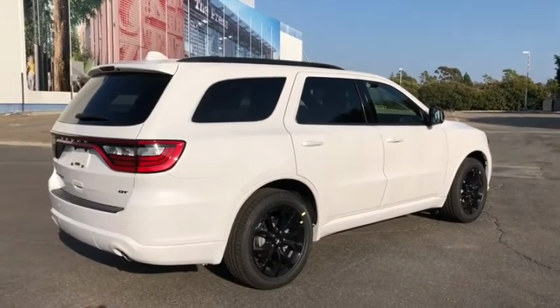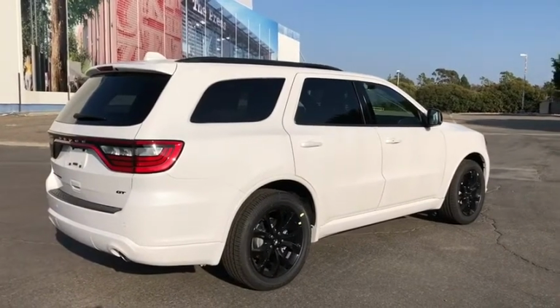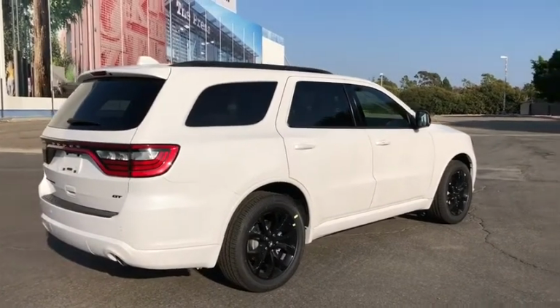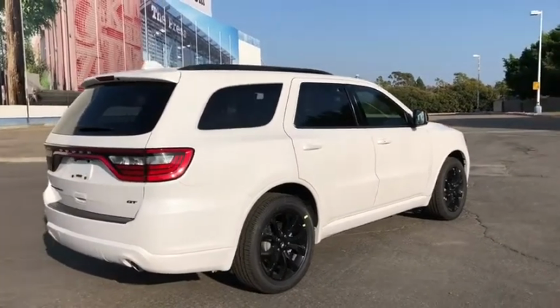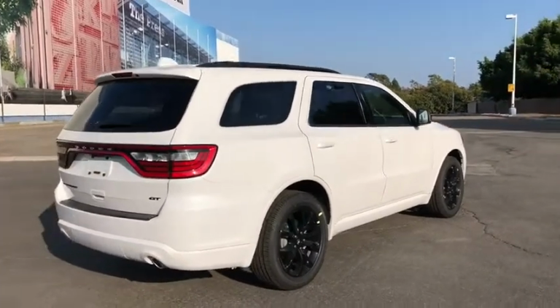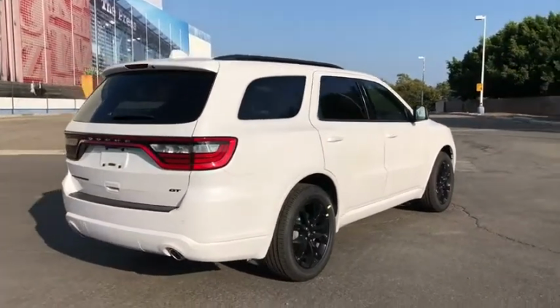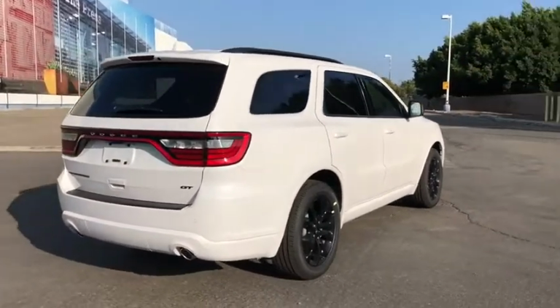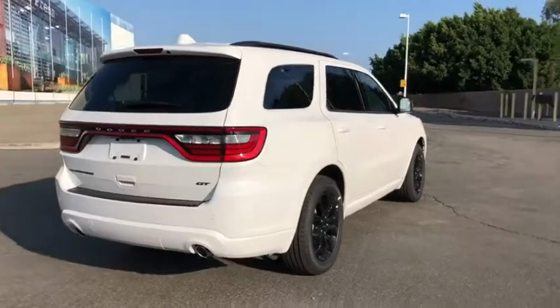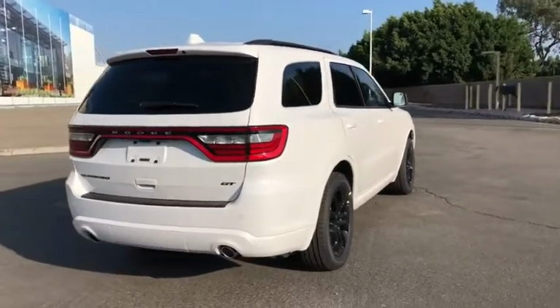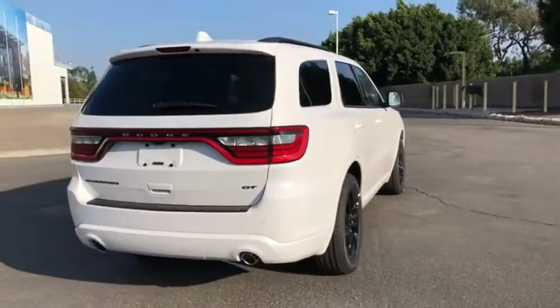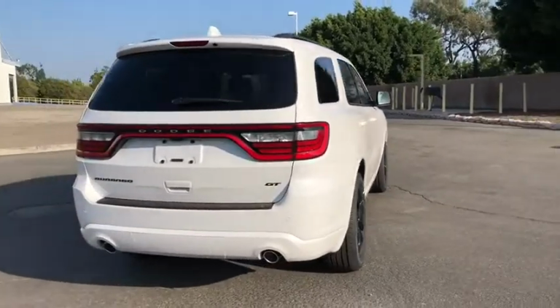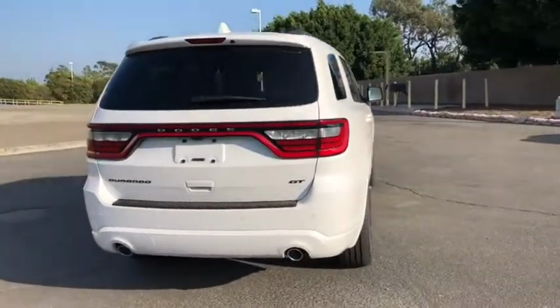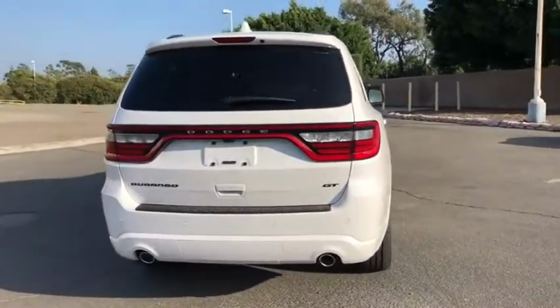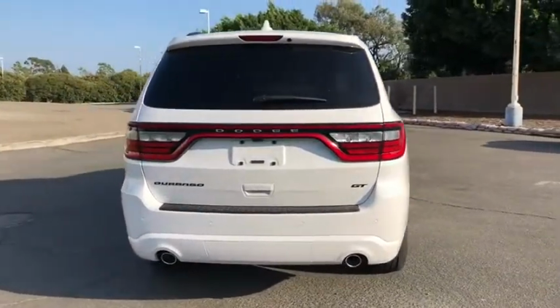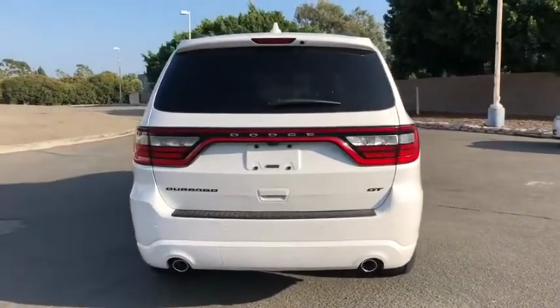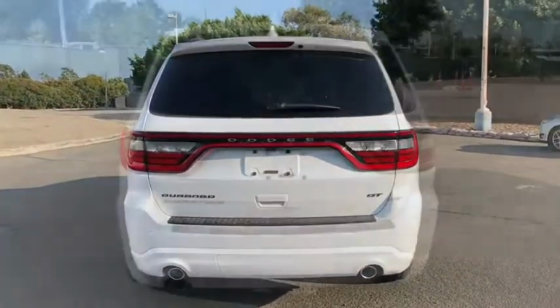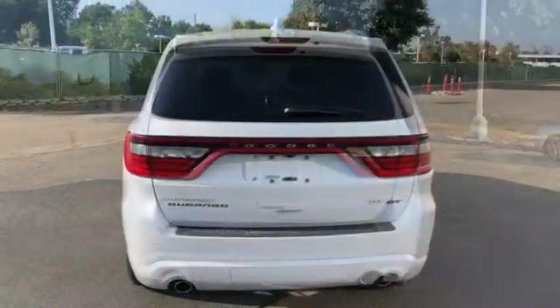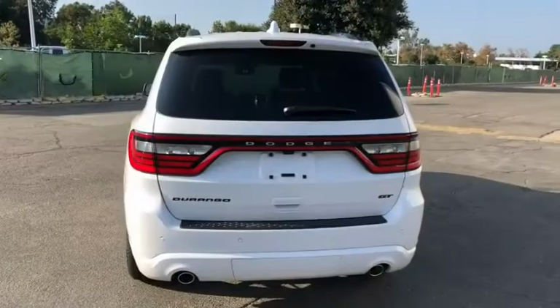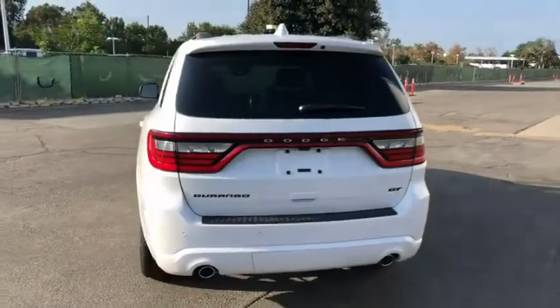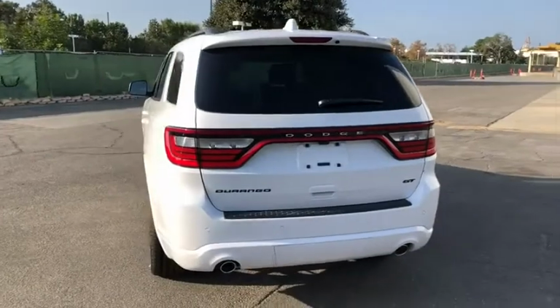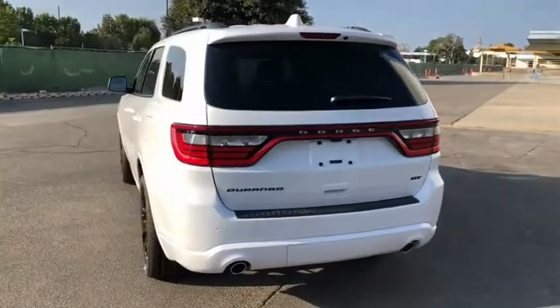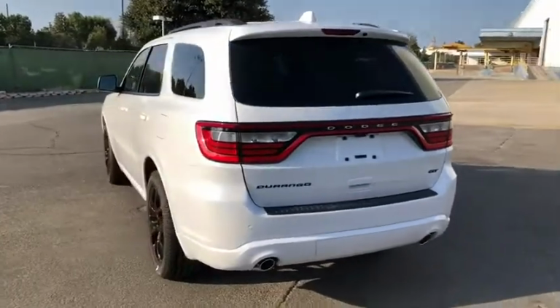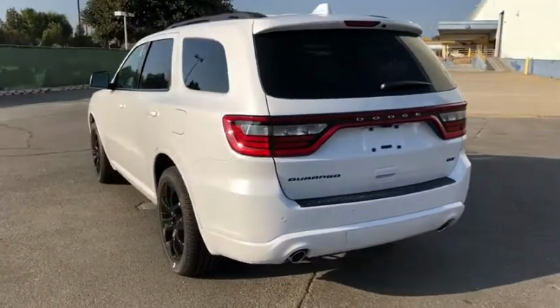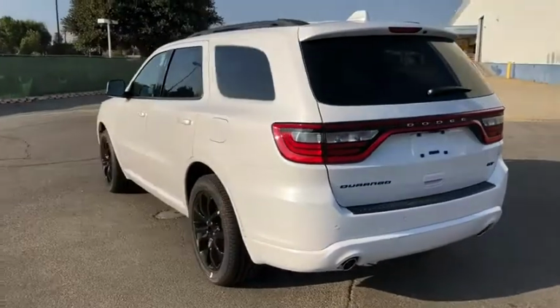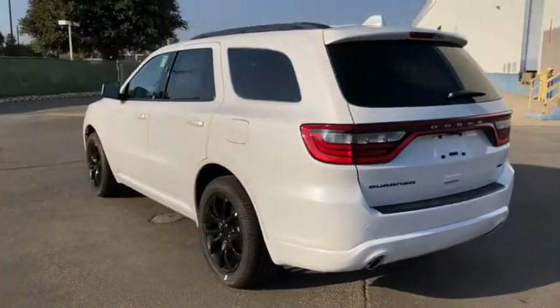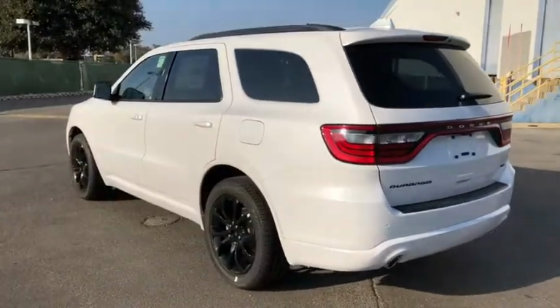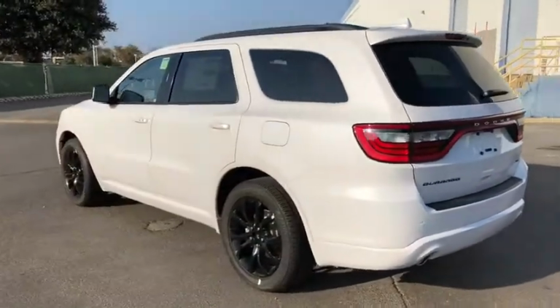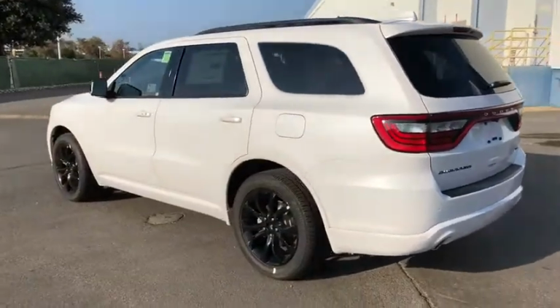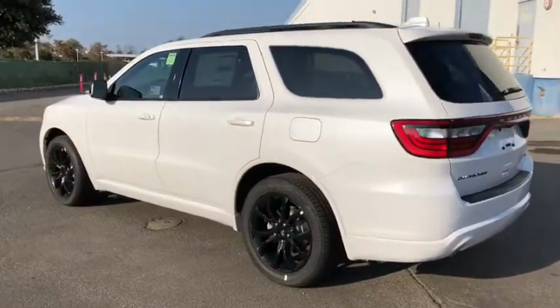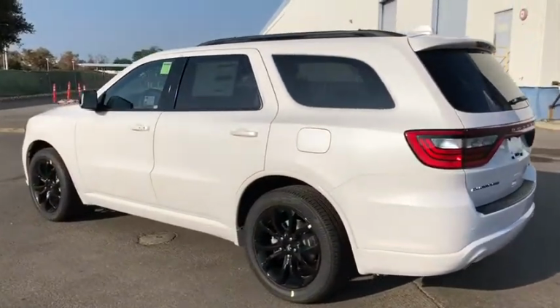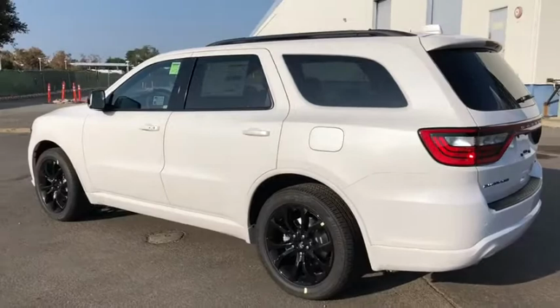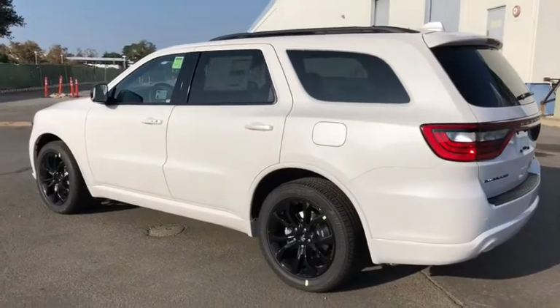Here are some of this vehicle's great options: traction control, steering wheel audio controls, stability control, power sunroof, keyless entry, backup camera, anti-lock braking system, Bluetooth, leather-wrapped steering wheel, power steering.